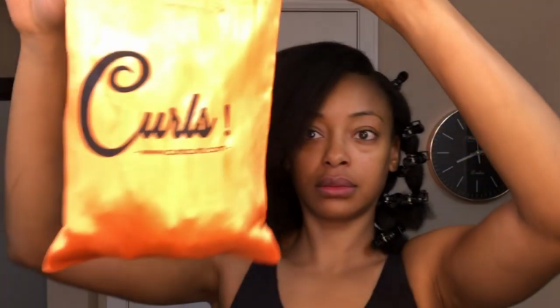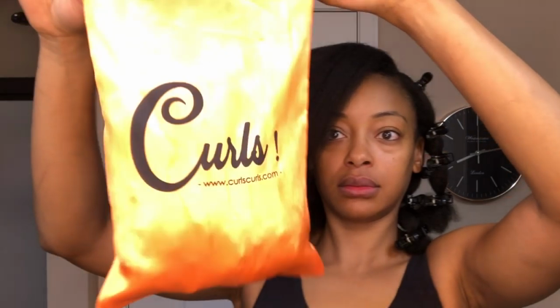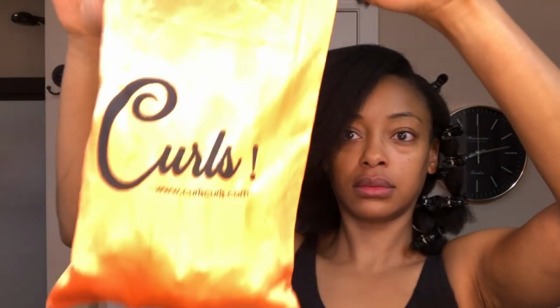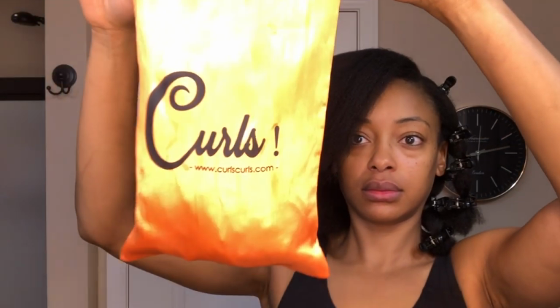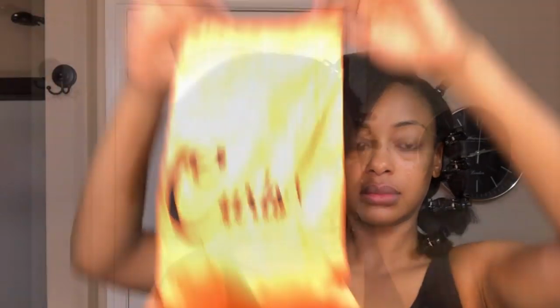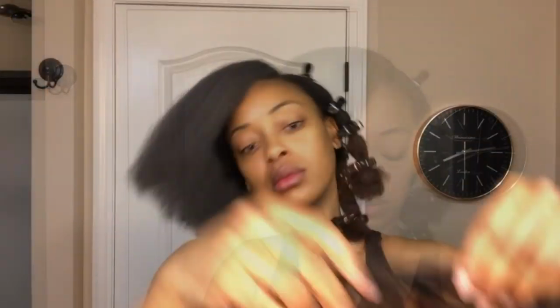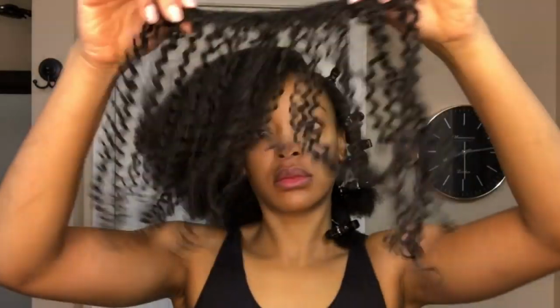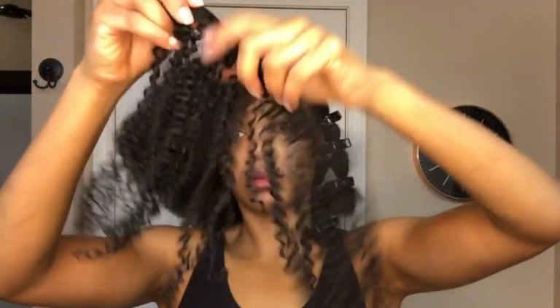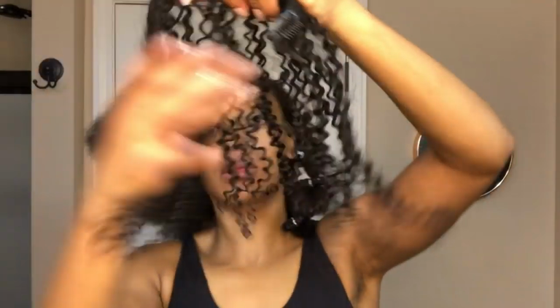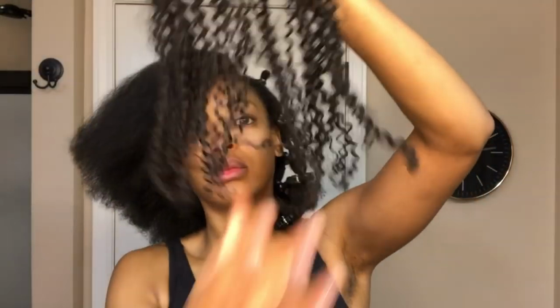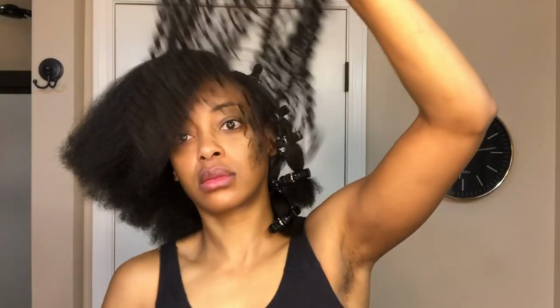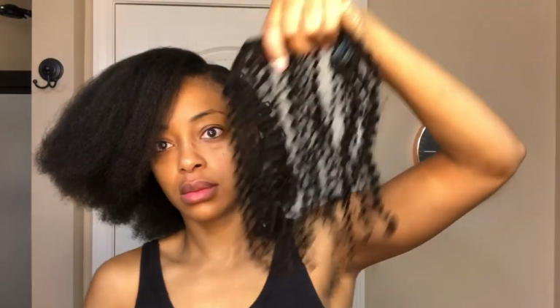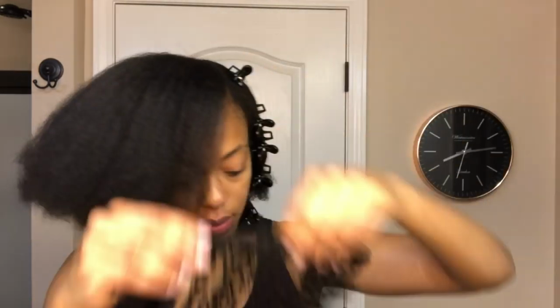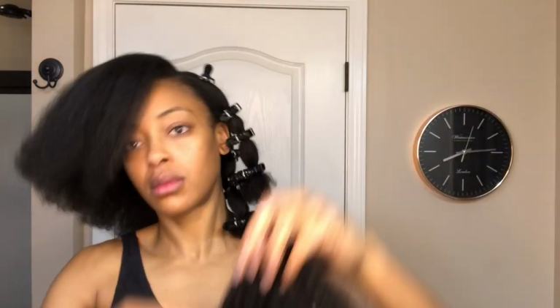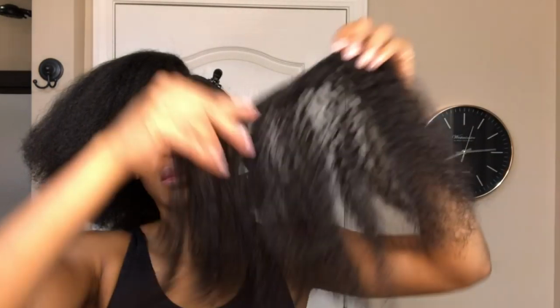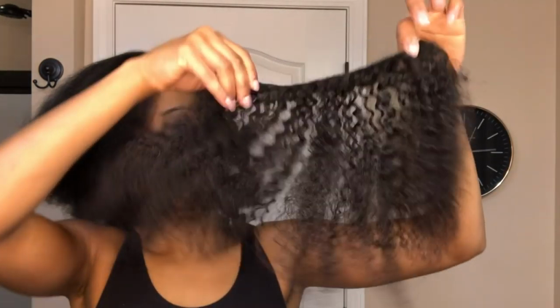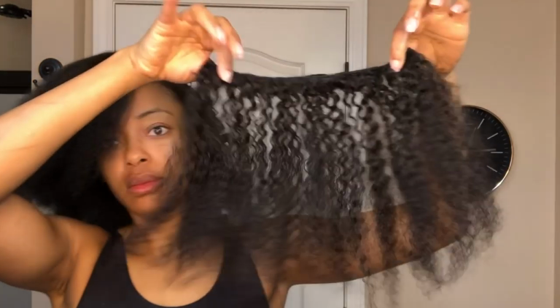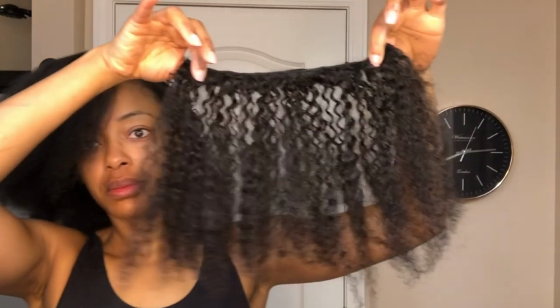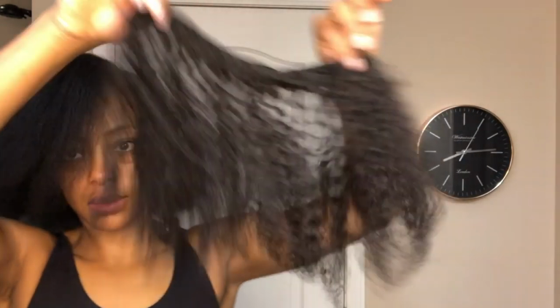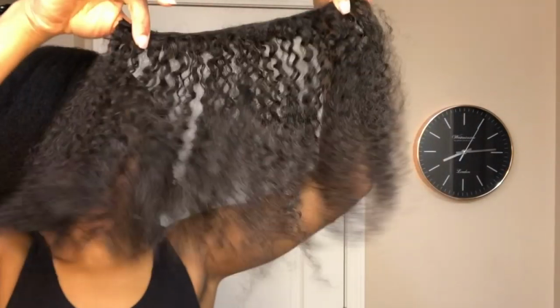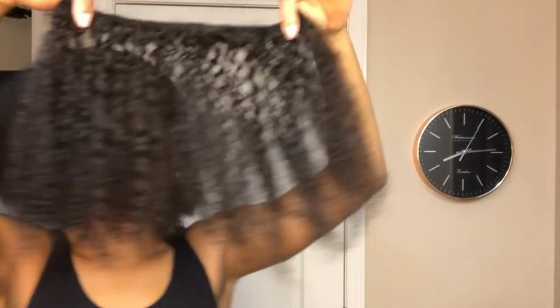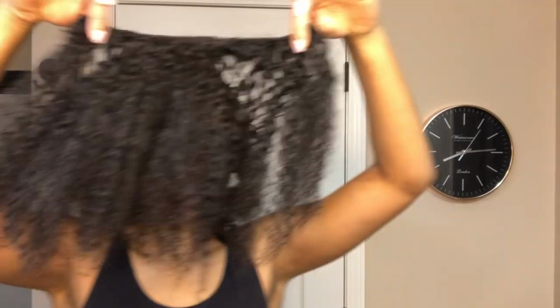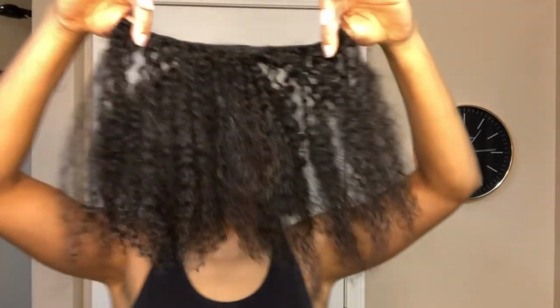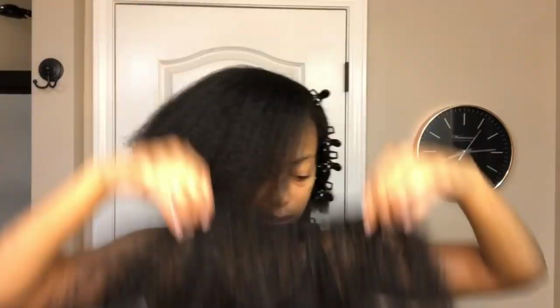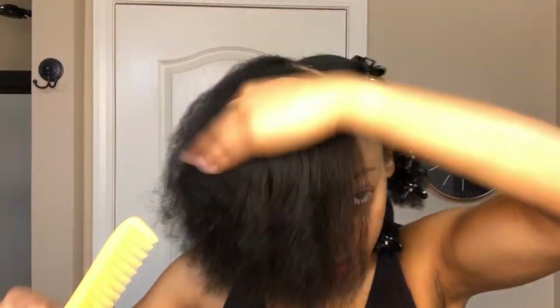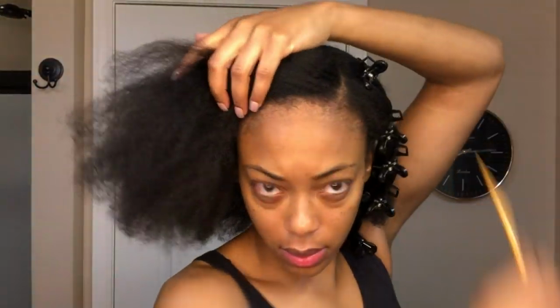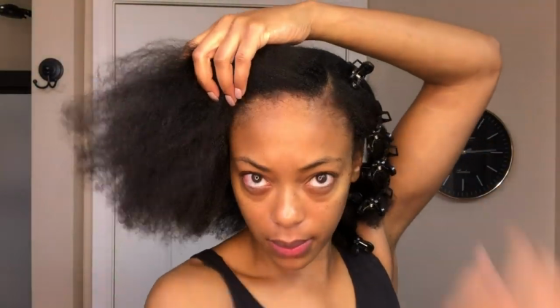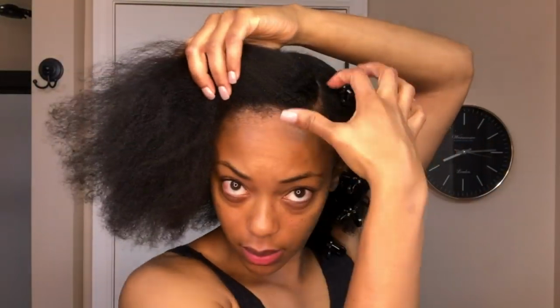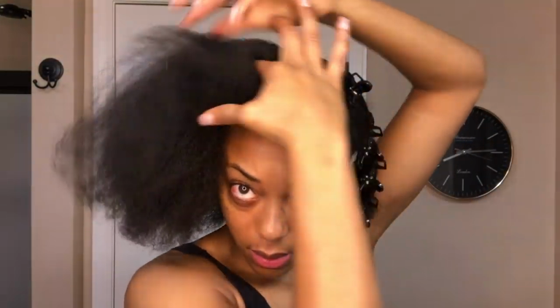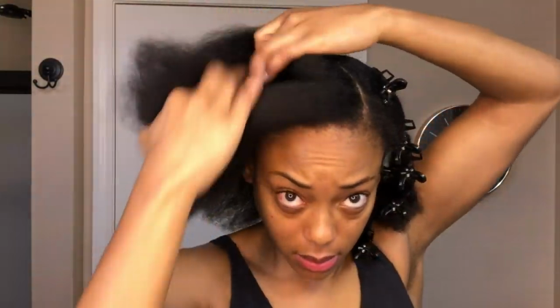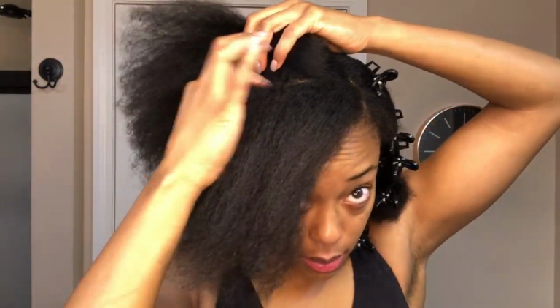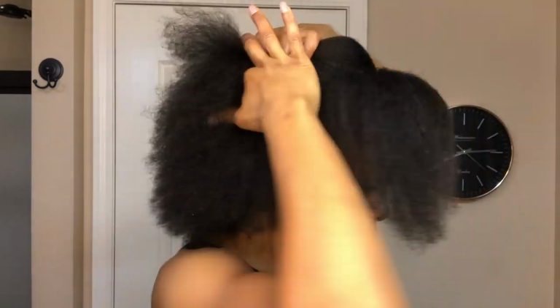The hair I'll be using today is from Curls — it's the Thick Natural Curly 3B/3C clip-ins. This is what it looks like out of the packaging, but since I wanted to match the texture of my hair, I blow-dried it, and this is the result of that.